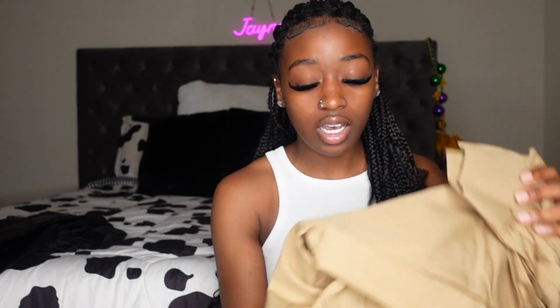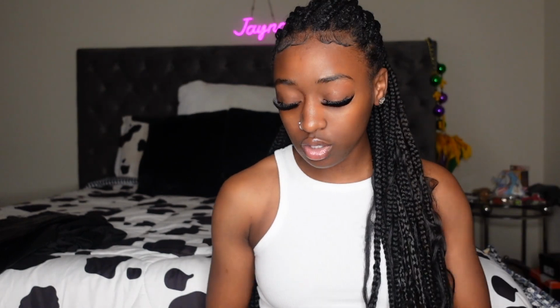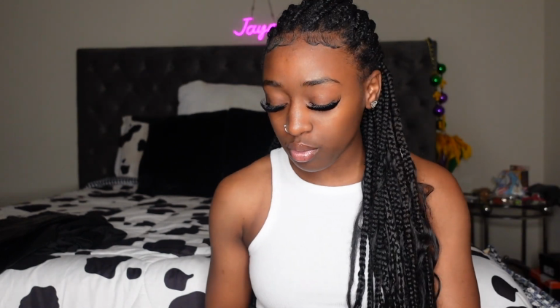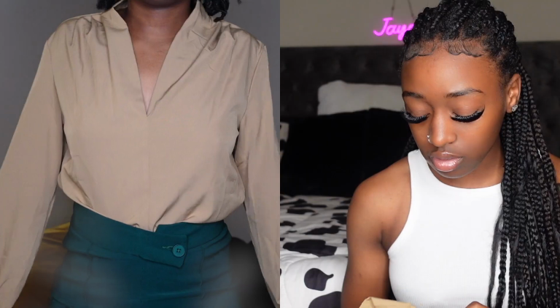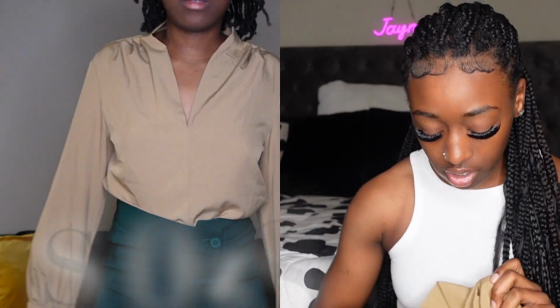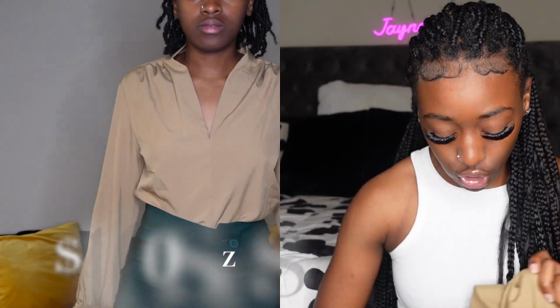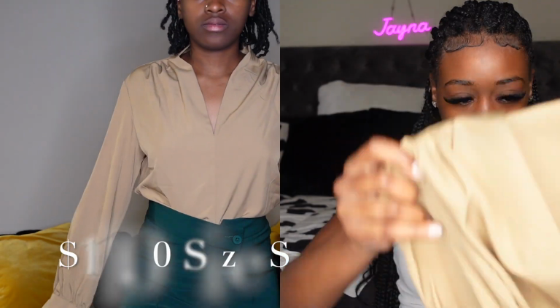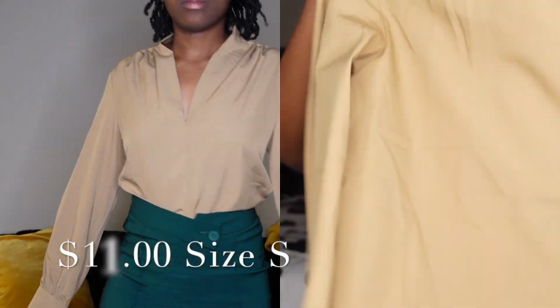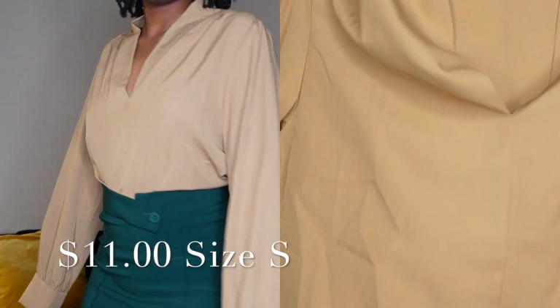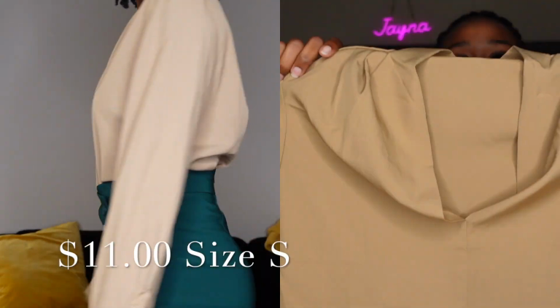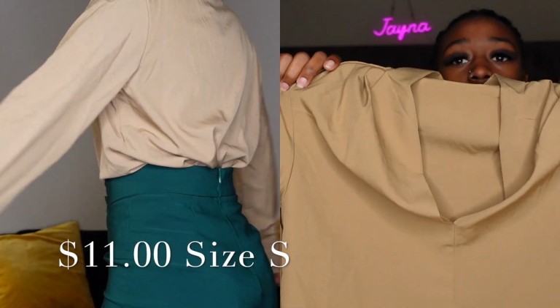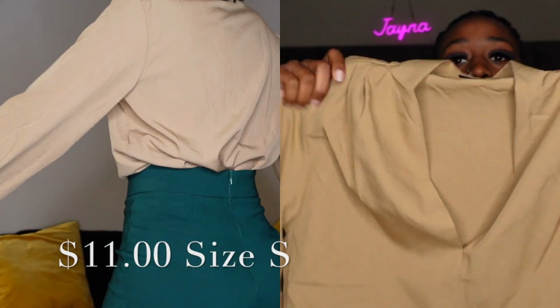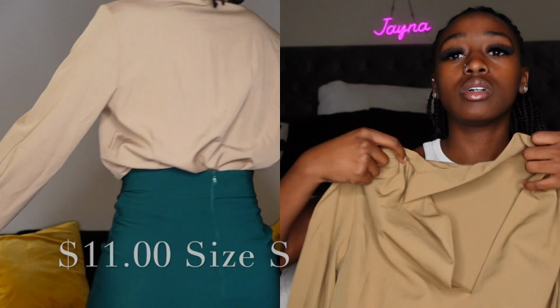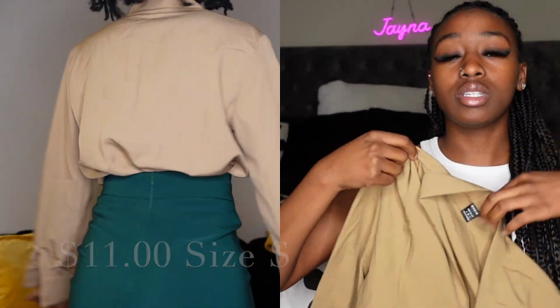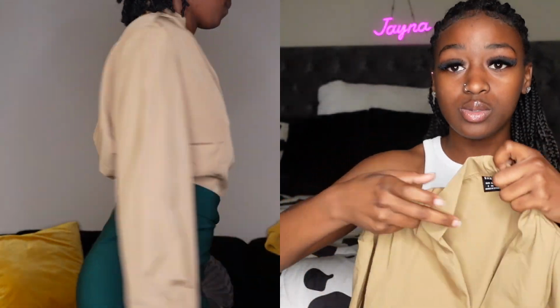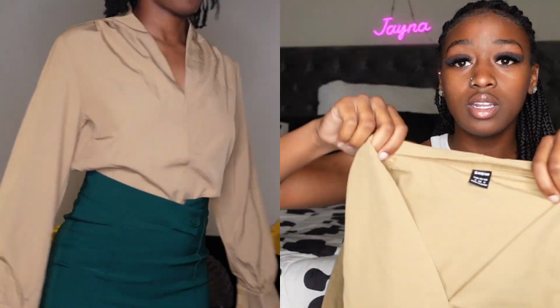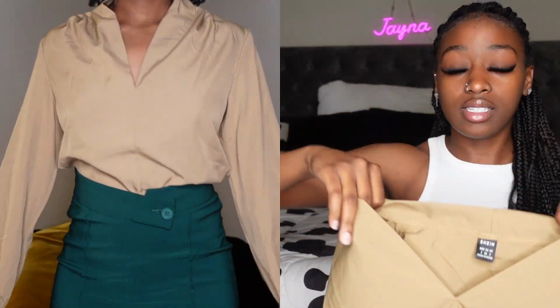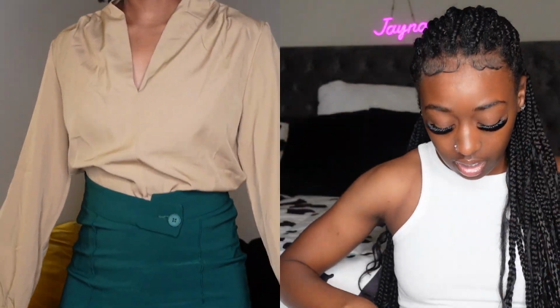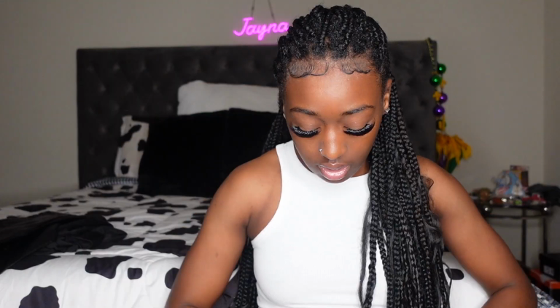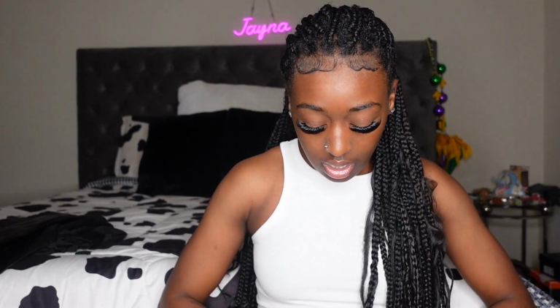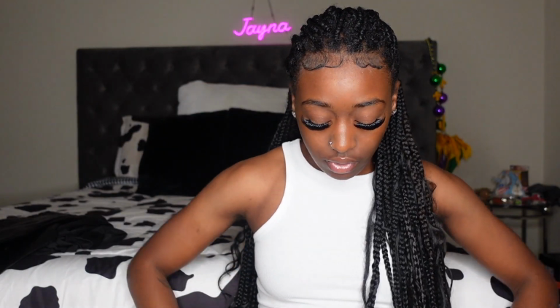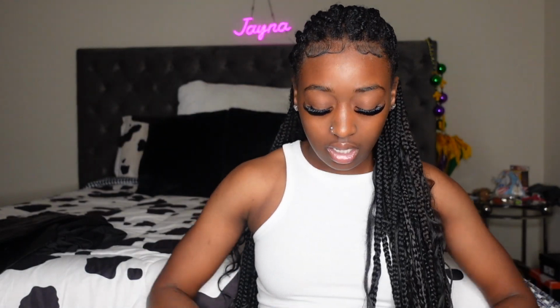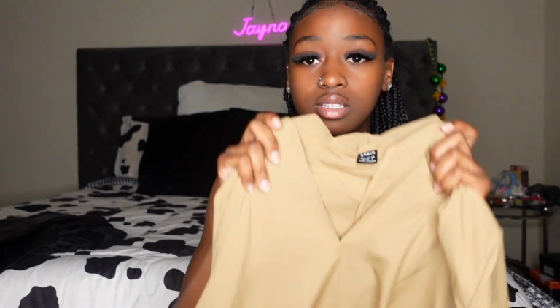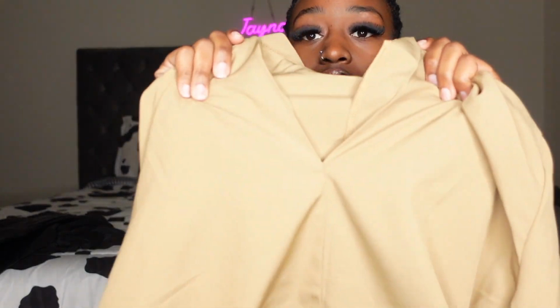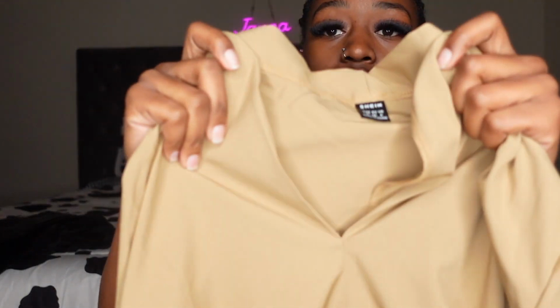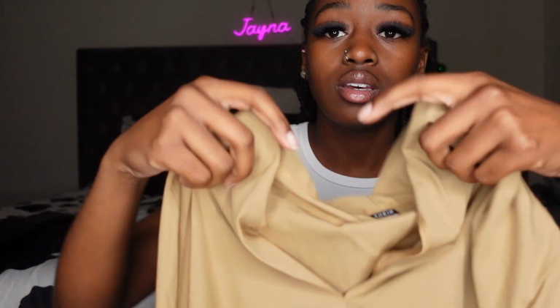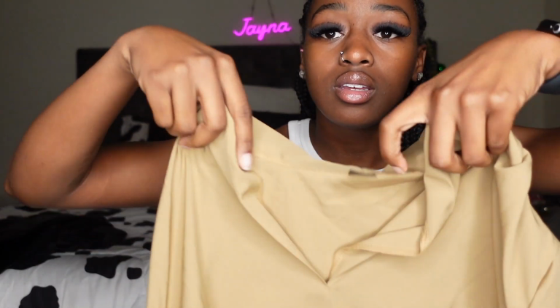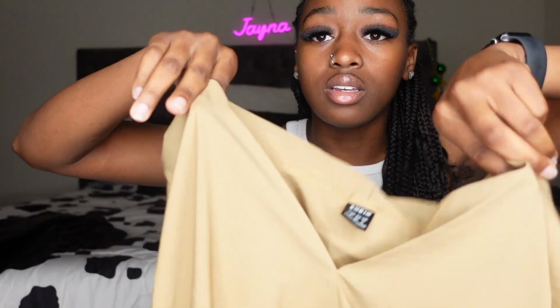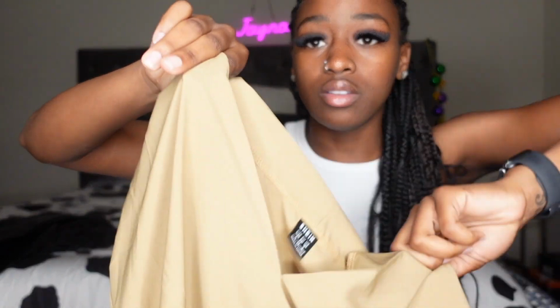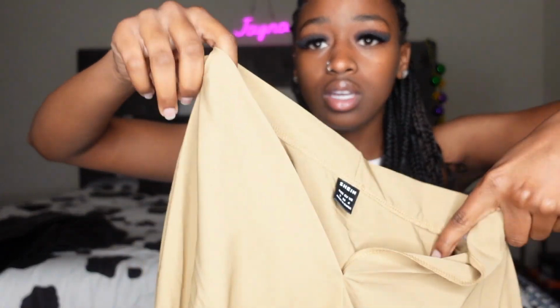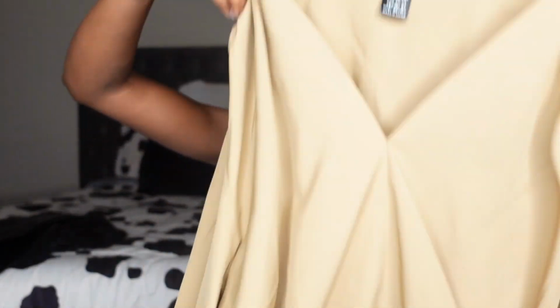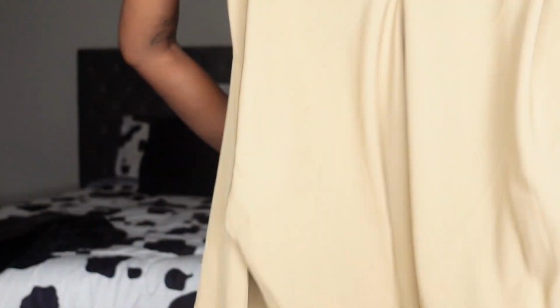I also got another brown khaki shirt — just a simple one, but this one has a v-neck in the front.